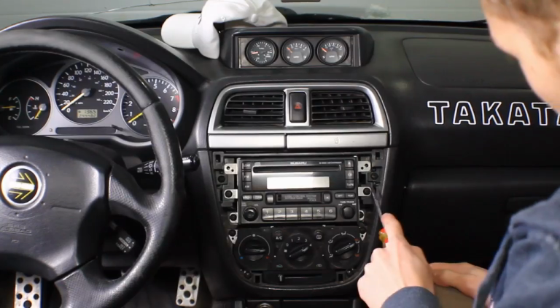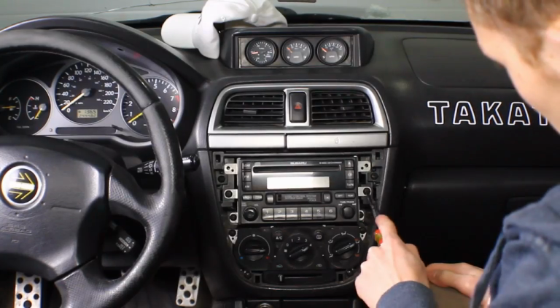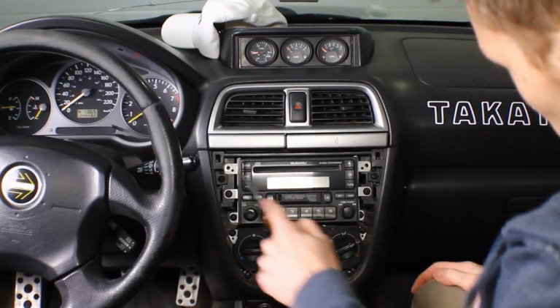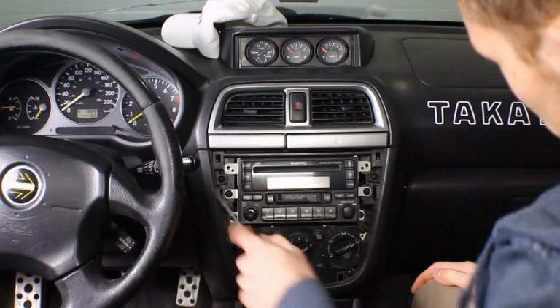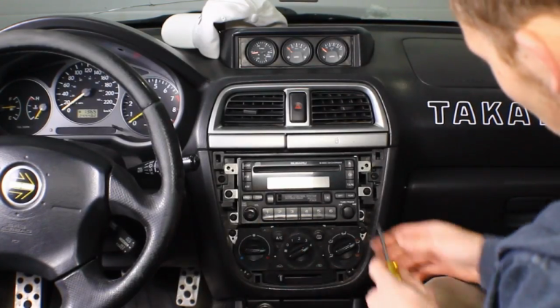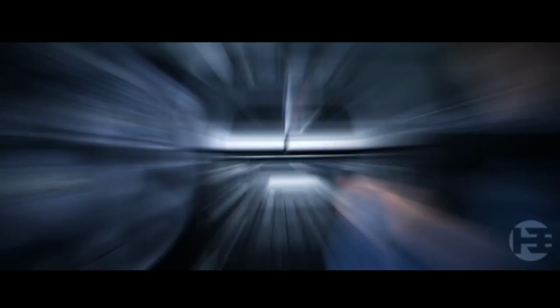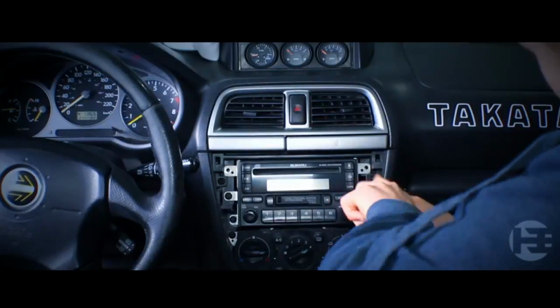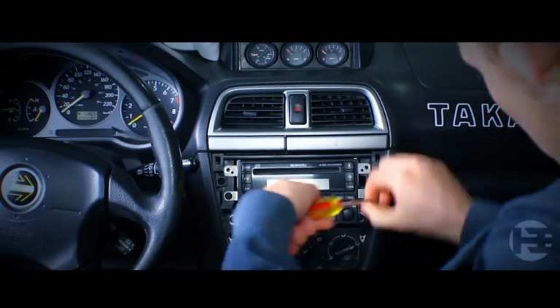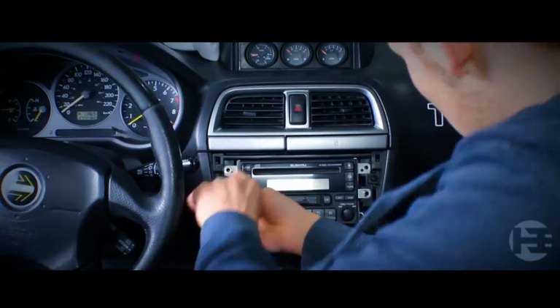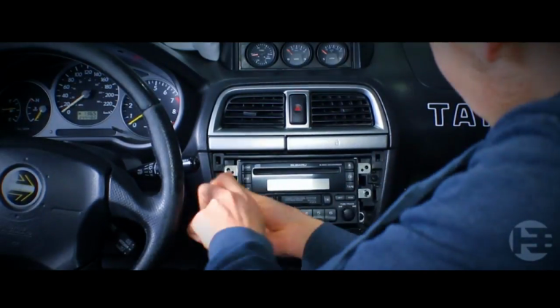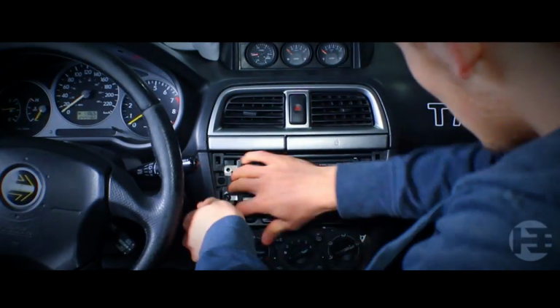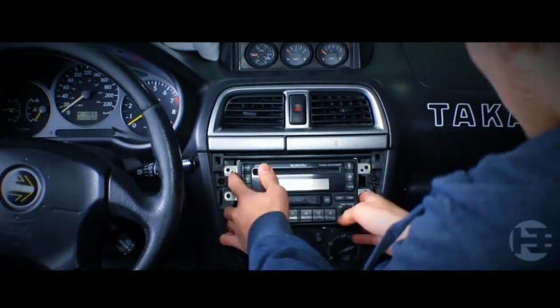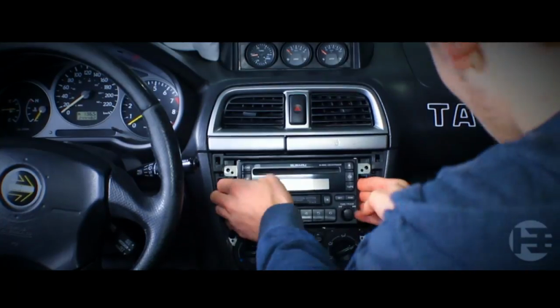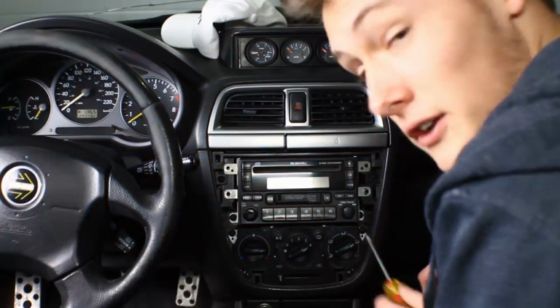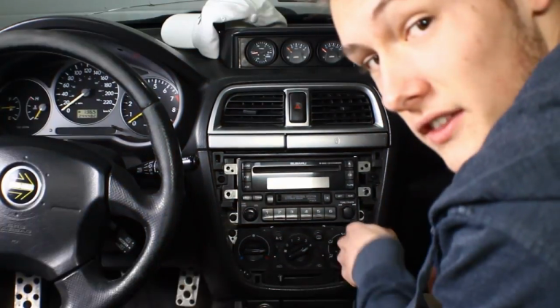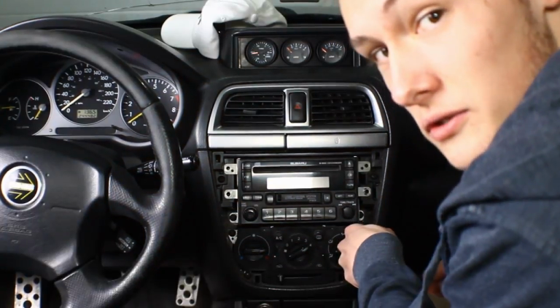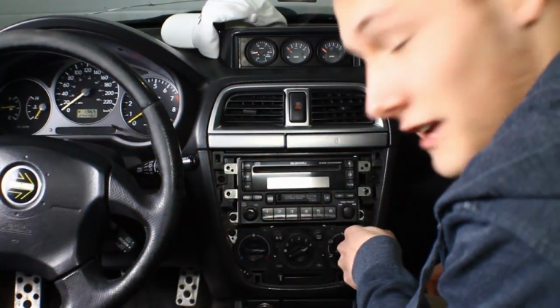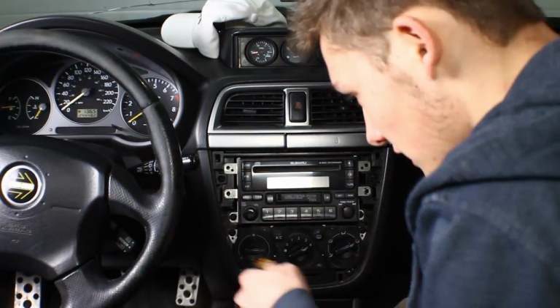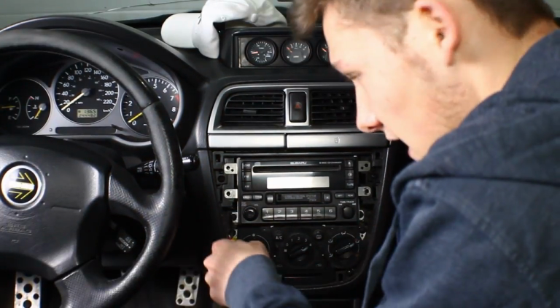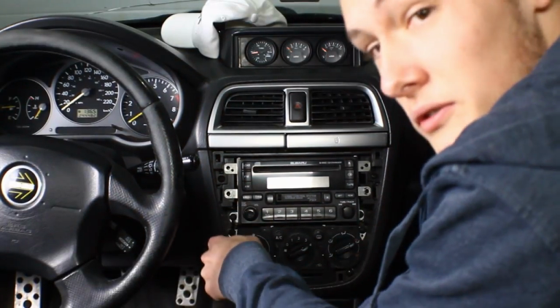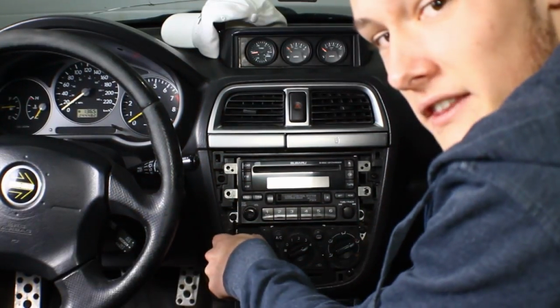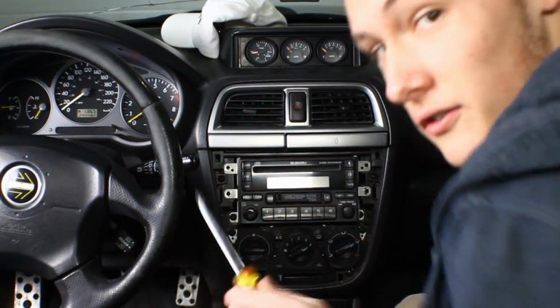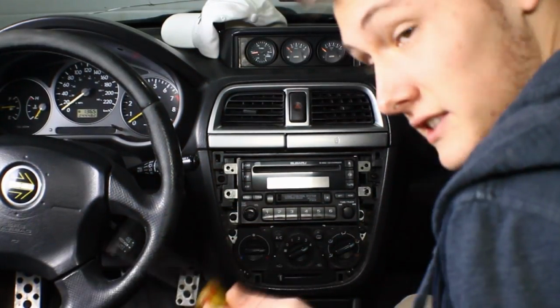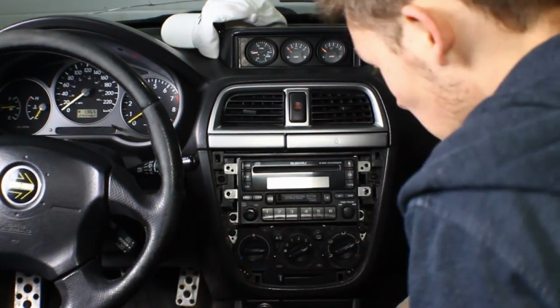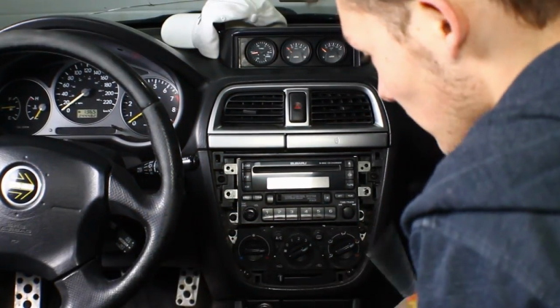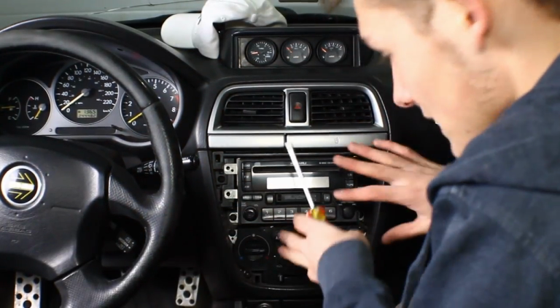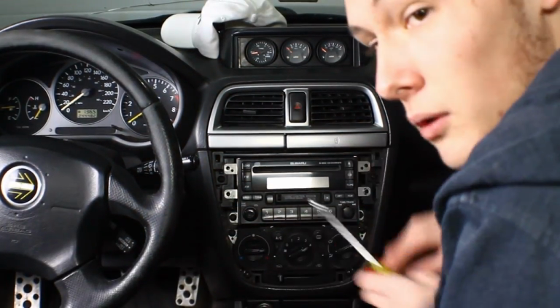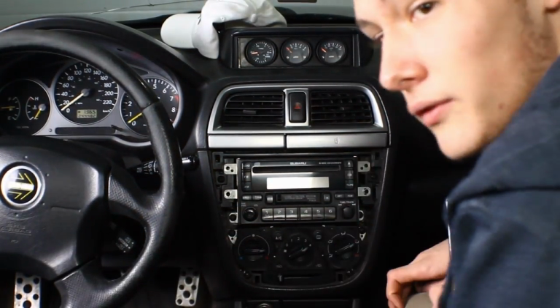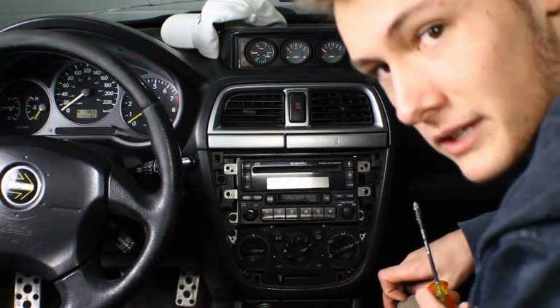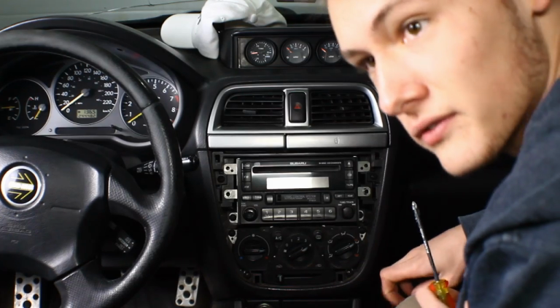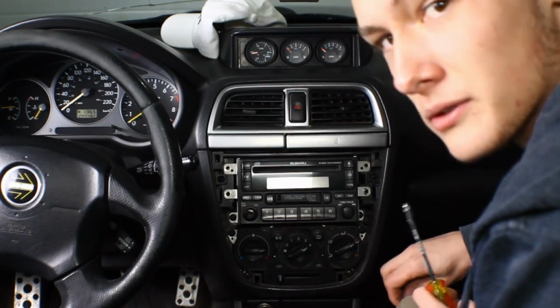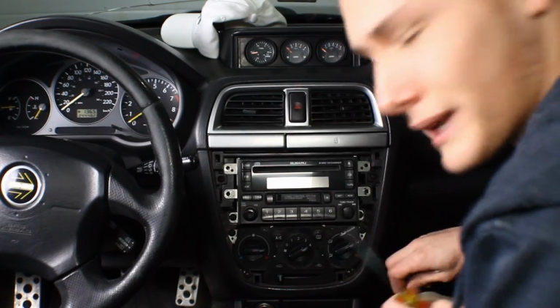Now we're gonna take this screw and that screw out. I also forgot there's a screw down here and a screw down there. Don't forget to take those out, otherwise that won't move and you'll be confused for about 20 minutes.